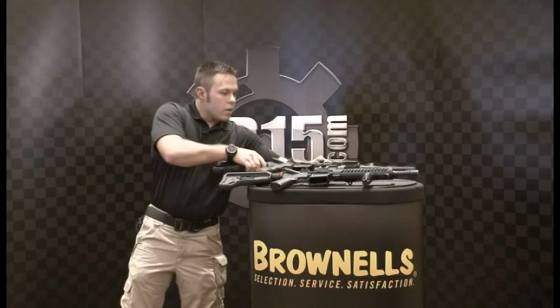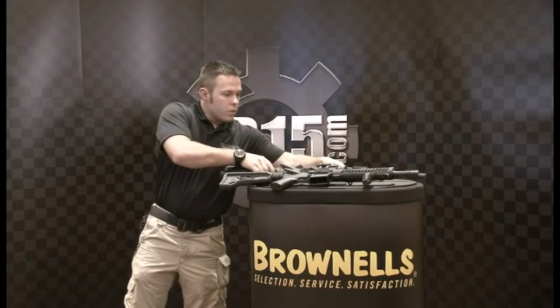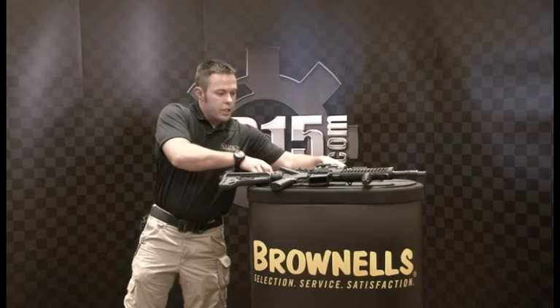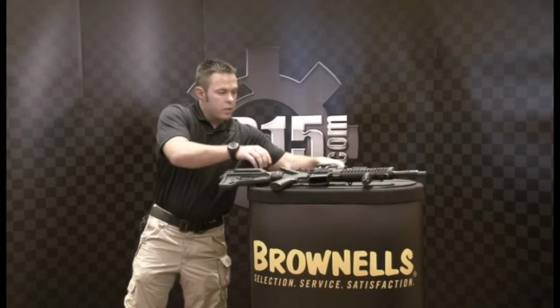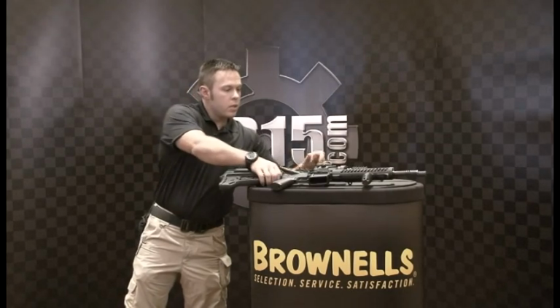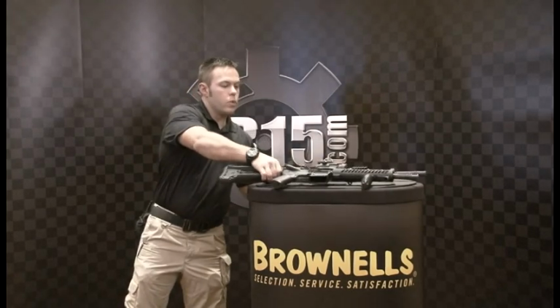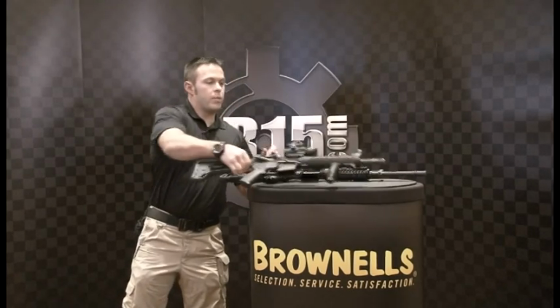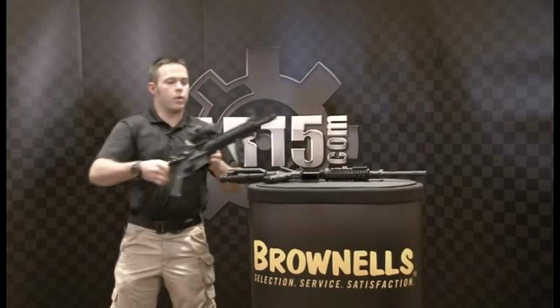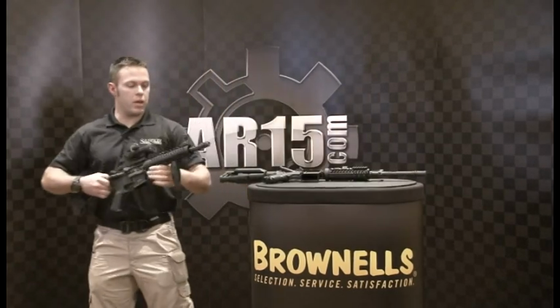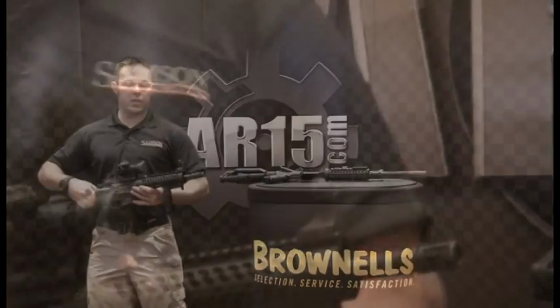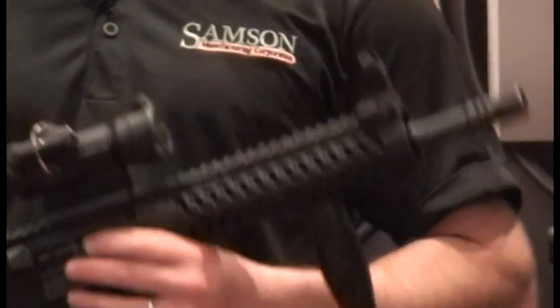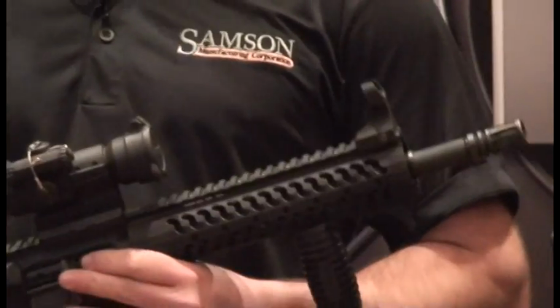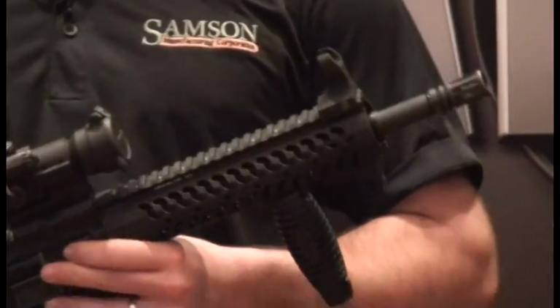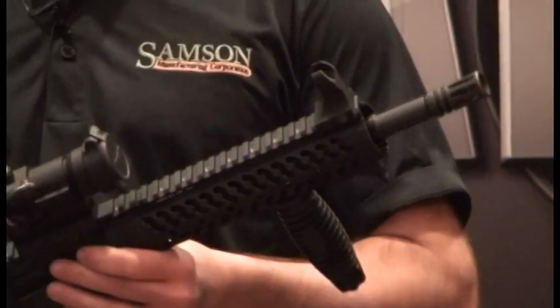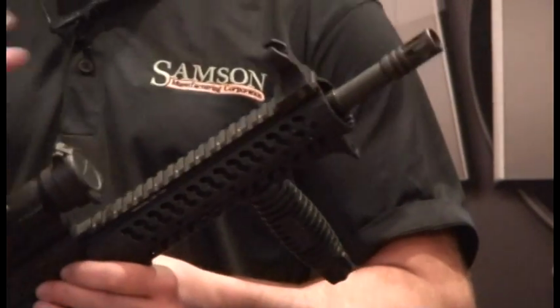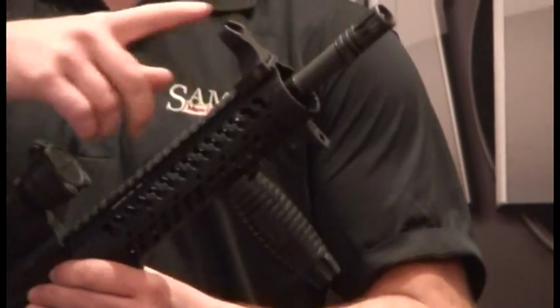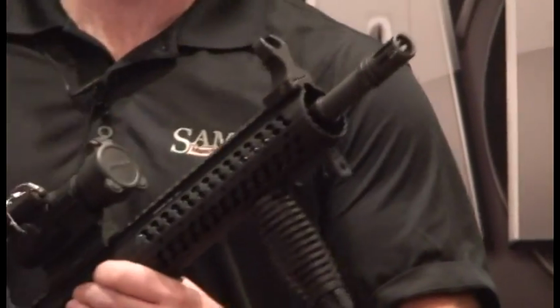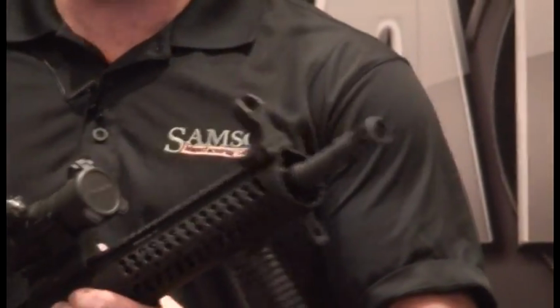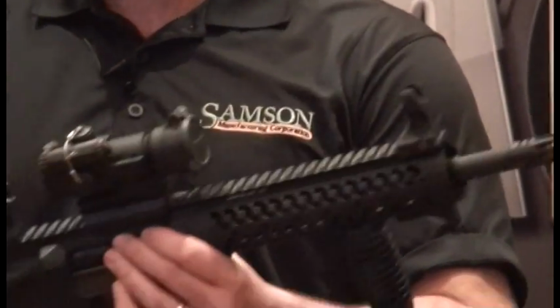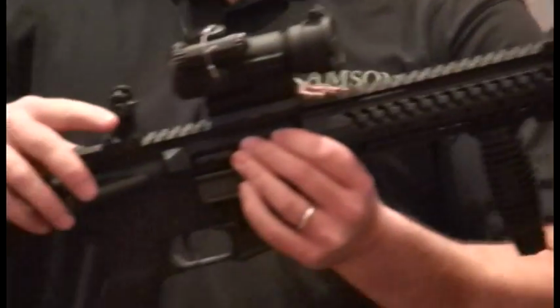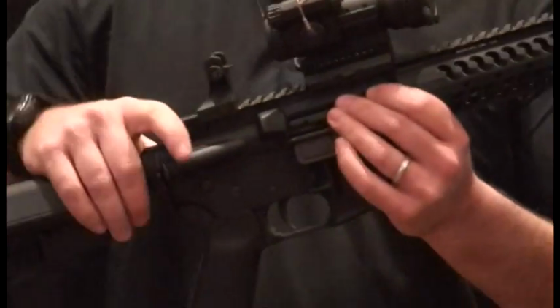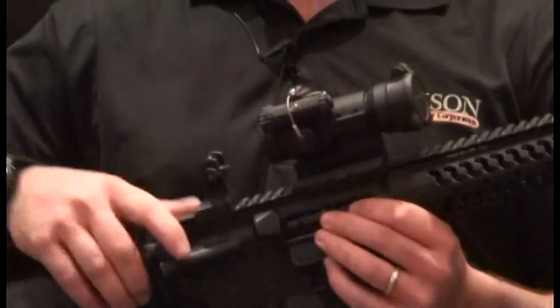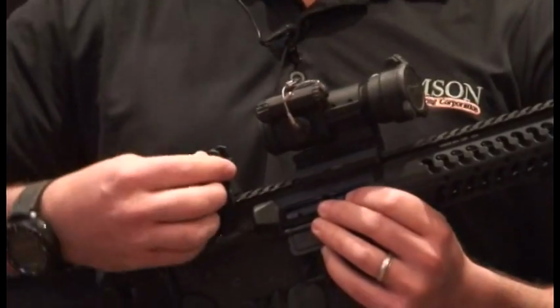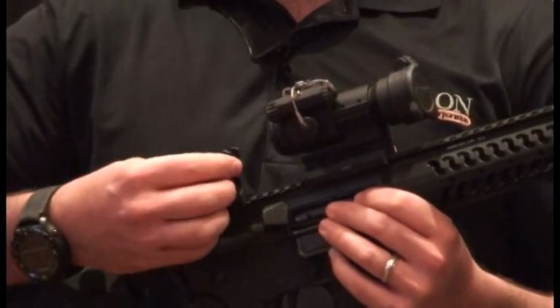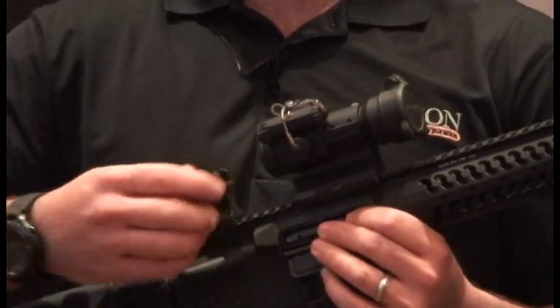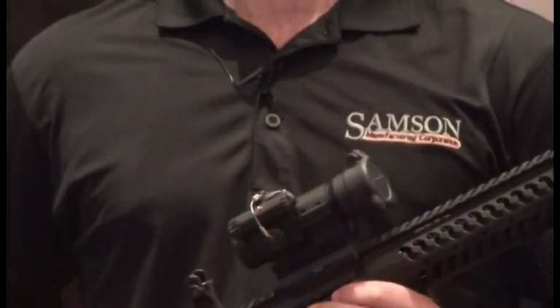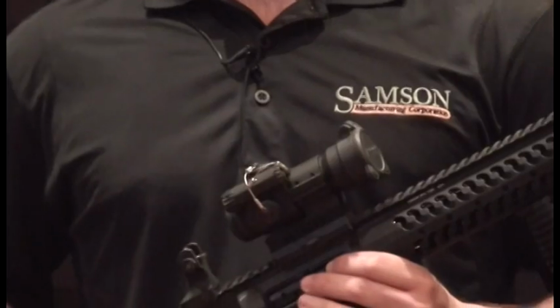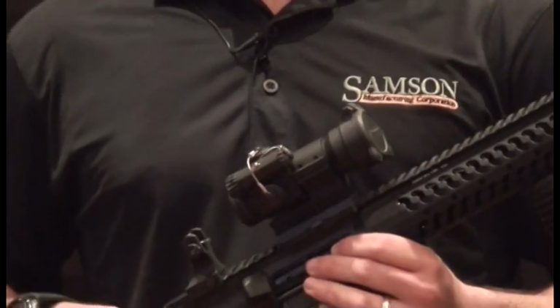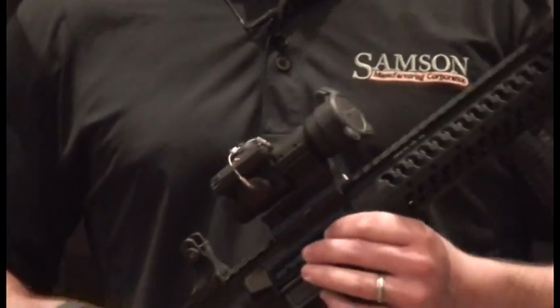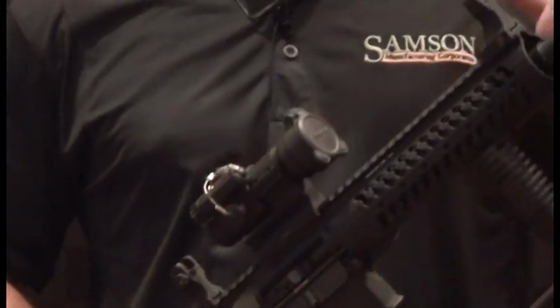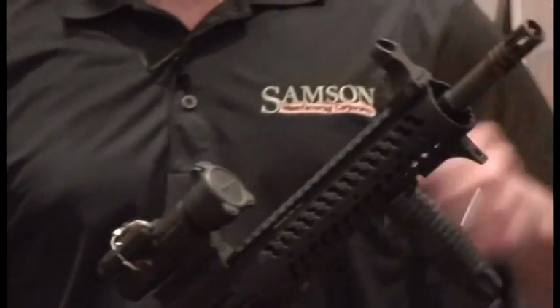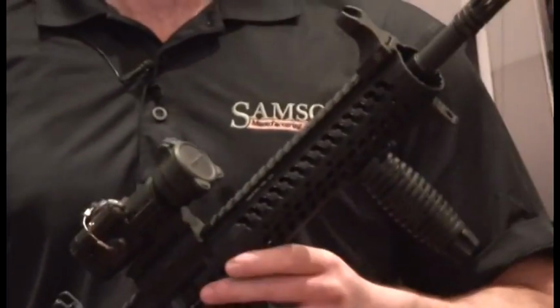Also for this year, we are coming out with a new set of fixed front and rear sights. HK style front, A2 style rear, standard windage adjustment on the rear, elevation adjustment on the front.